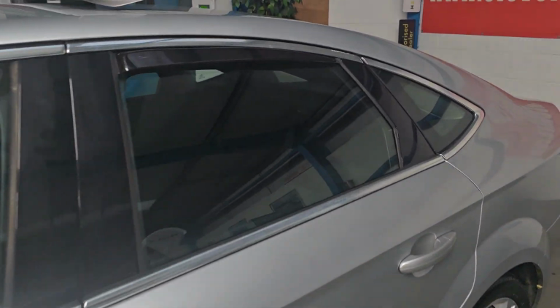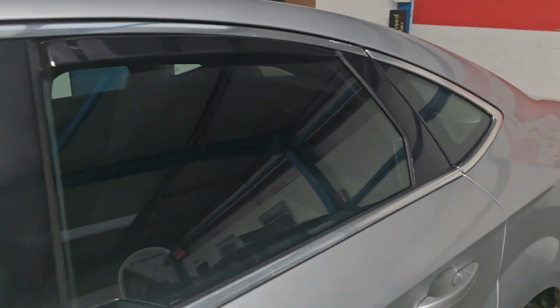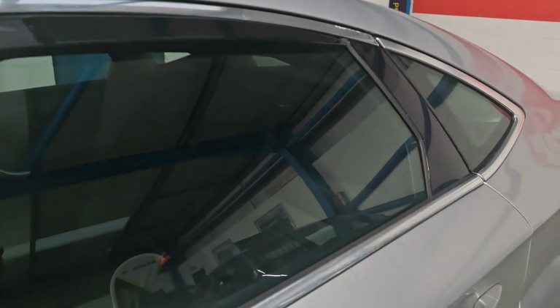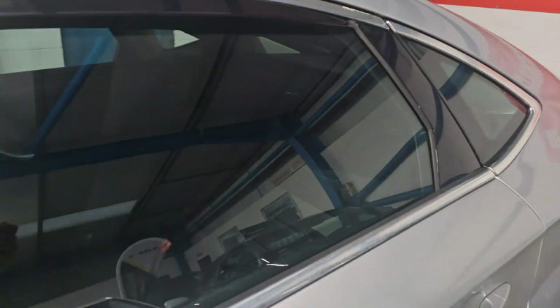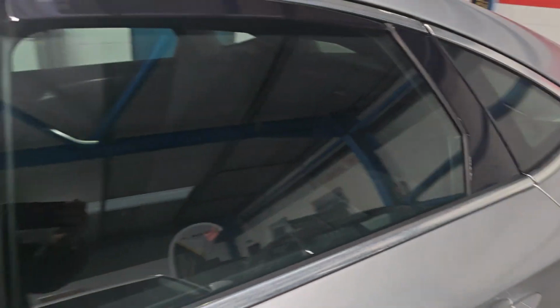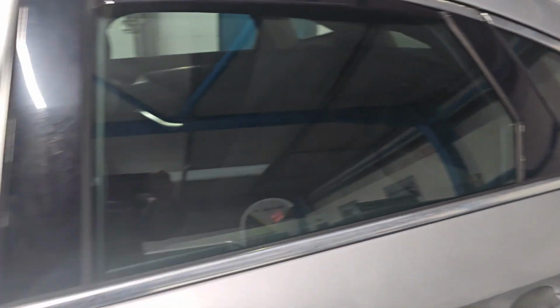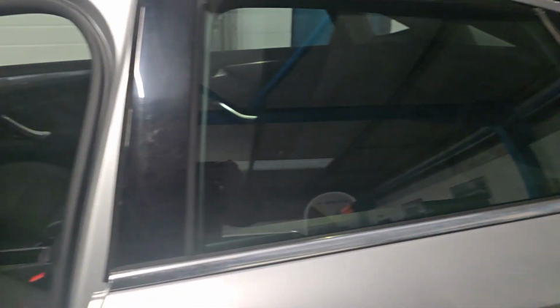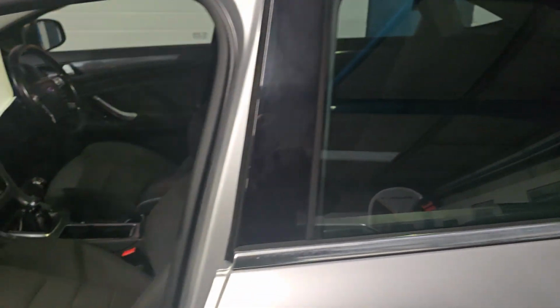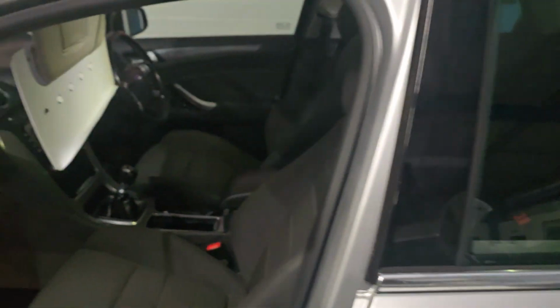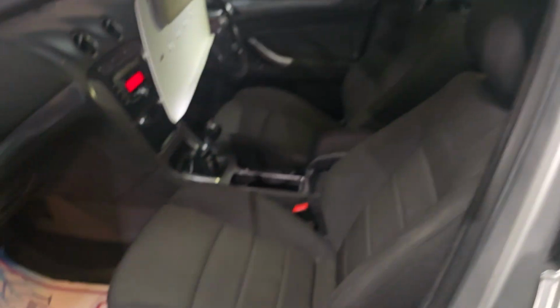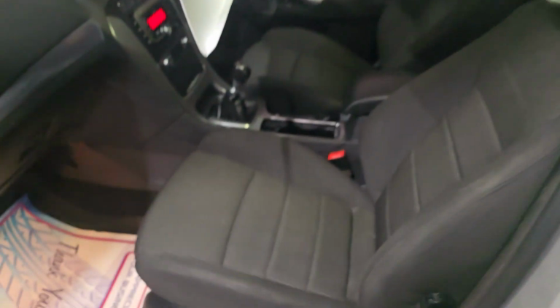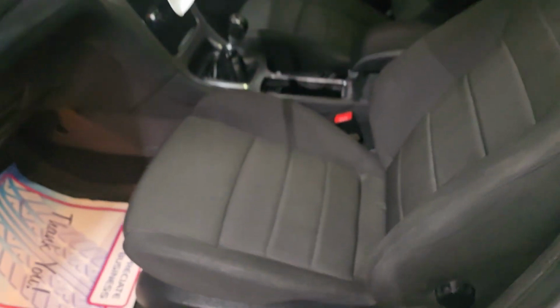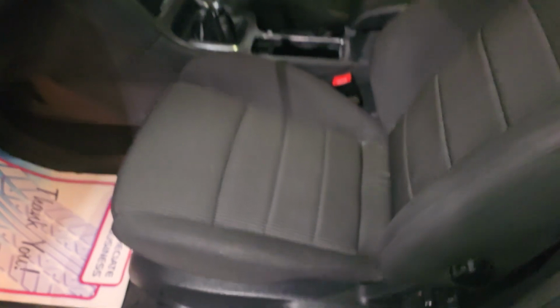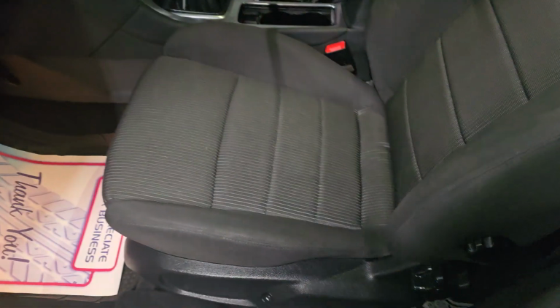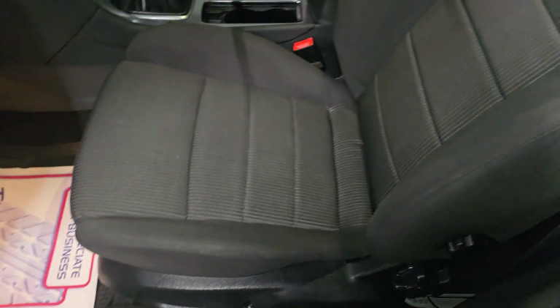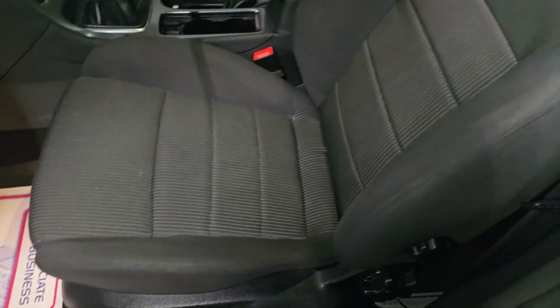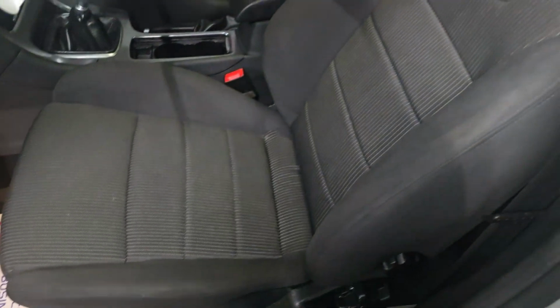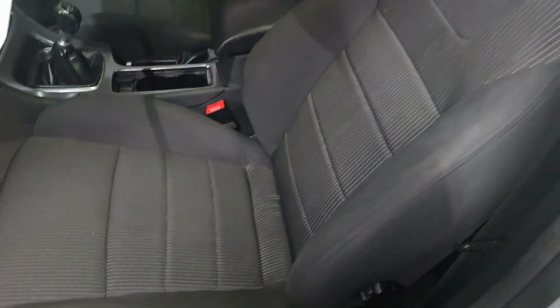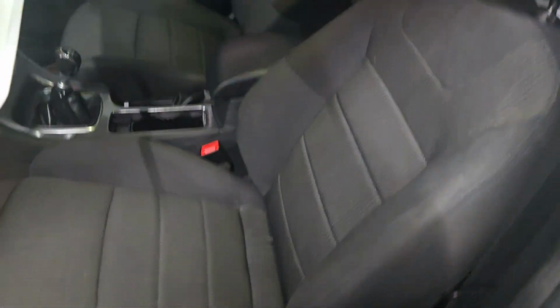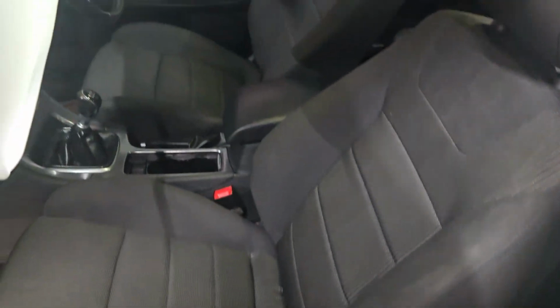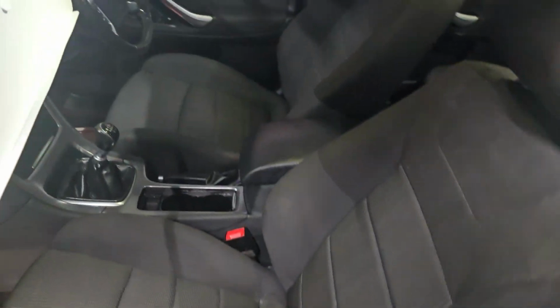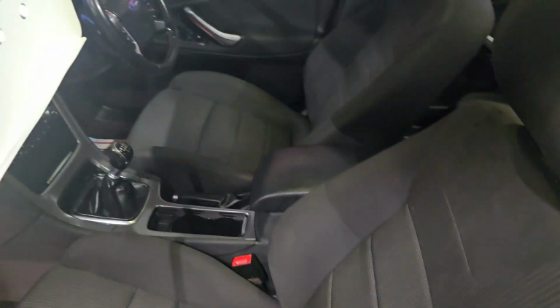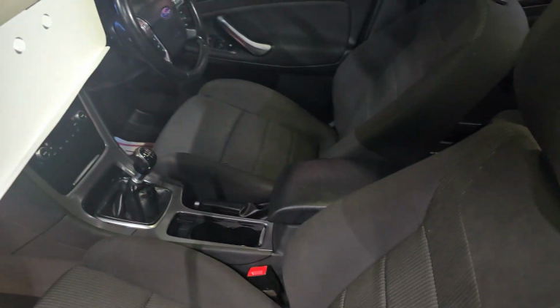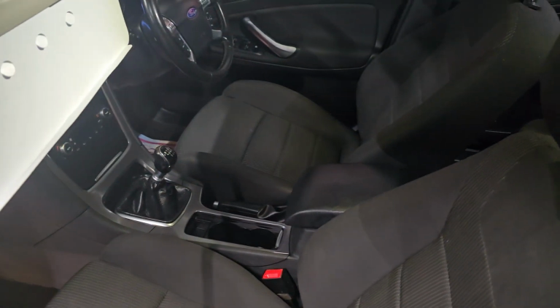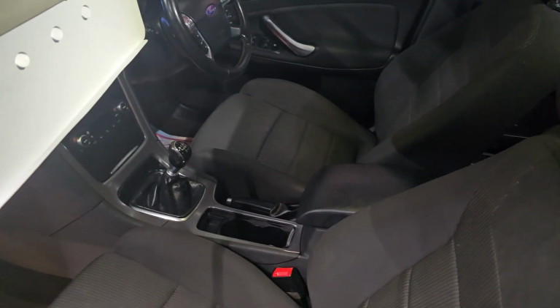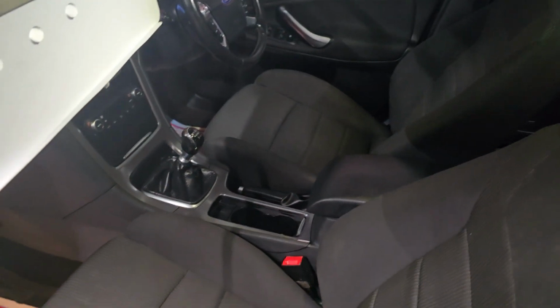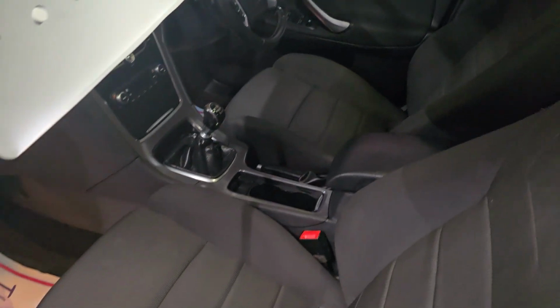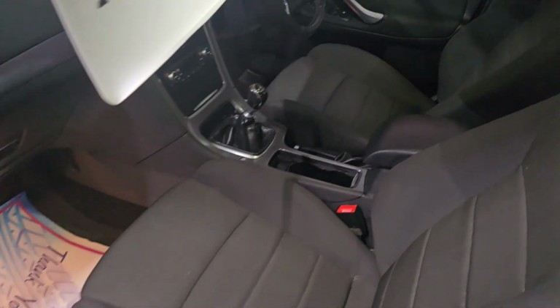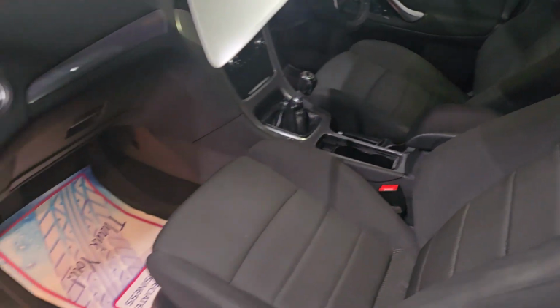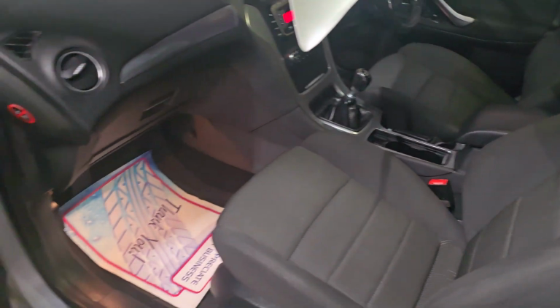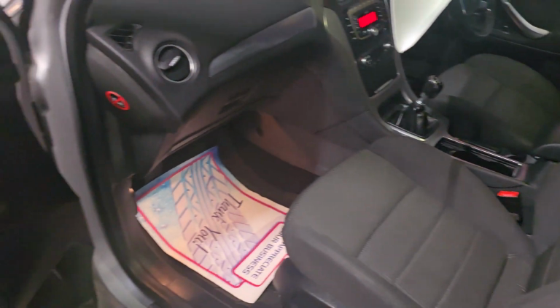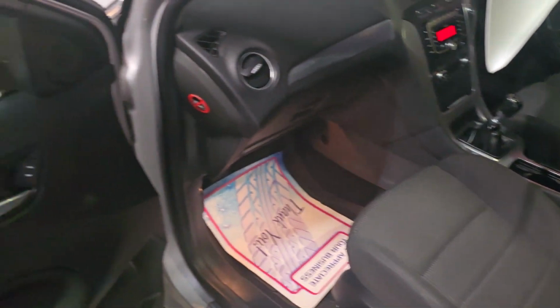Nice privacy tinted windows to the rear, wind deflectors. Unmarked interior, centre armrest, leather steering wheel, multifunction steering wheel.